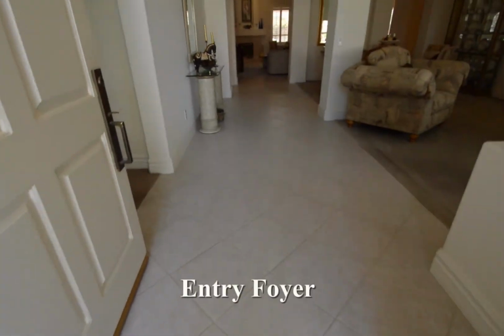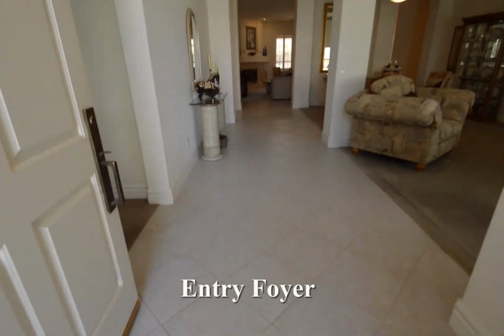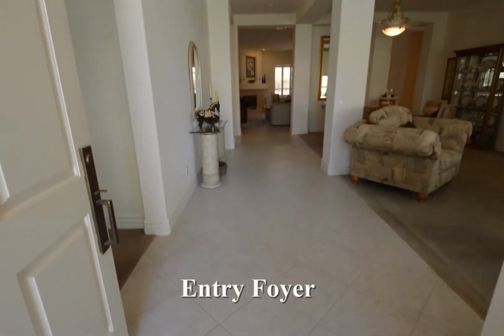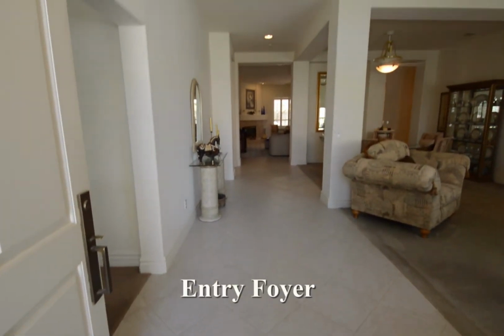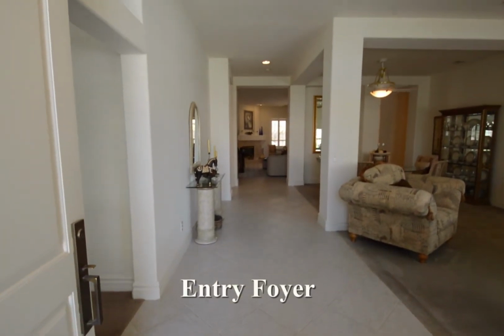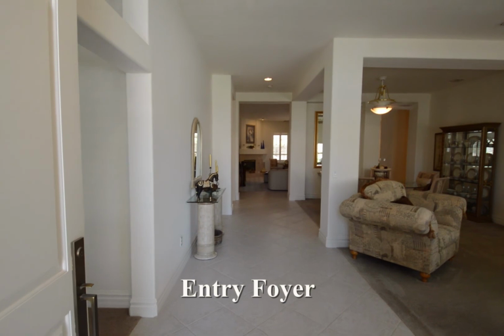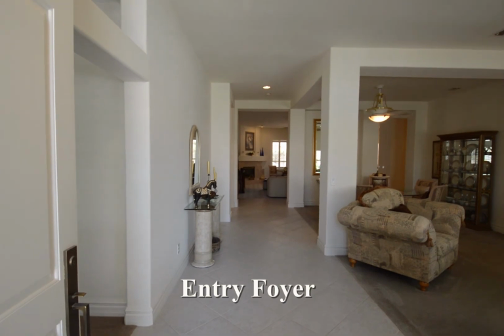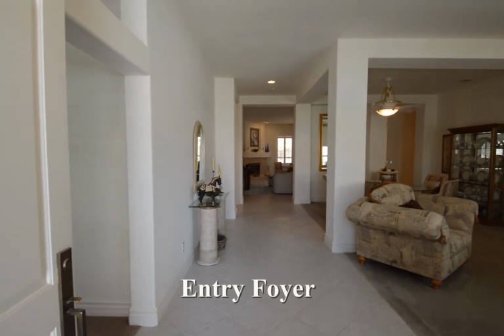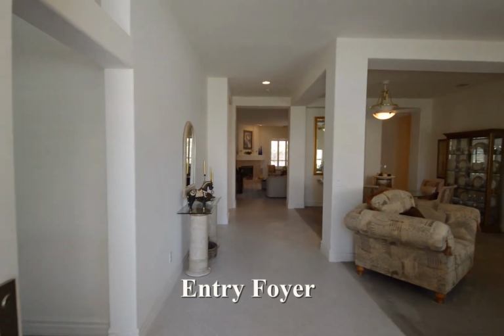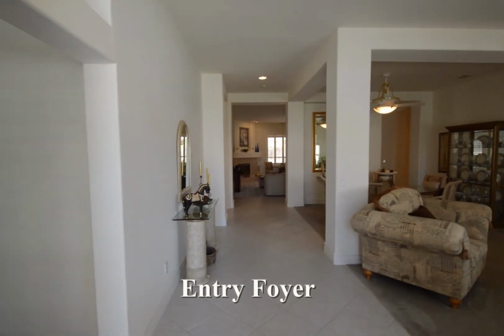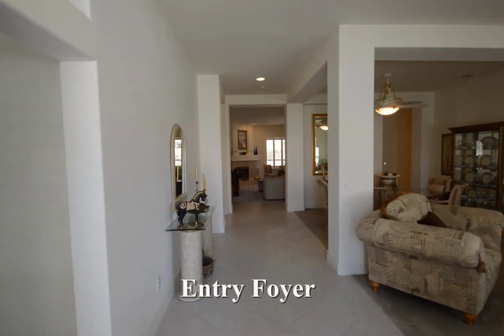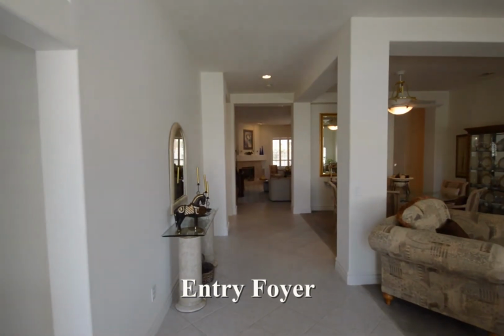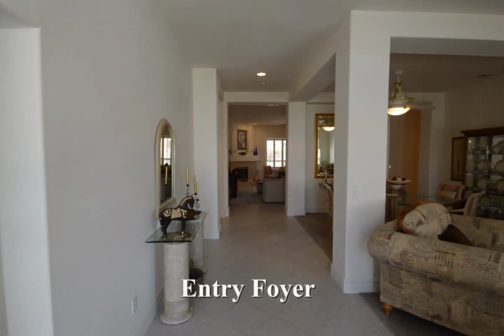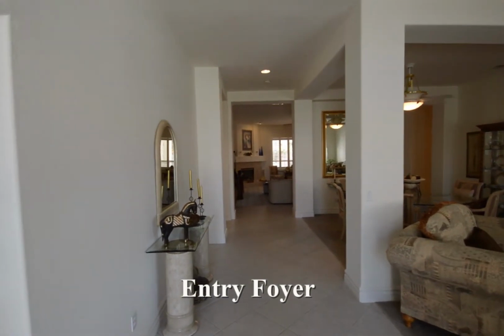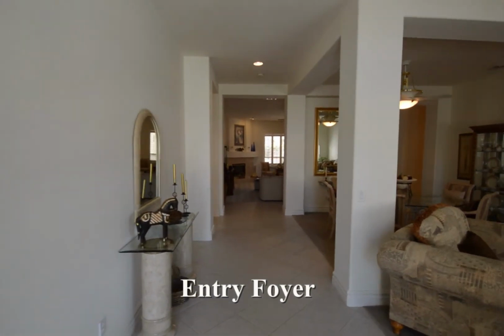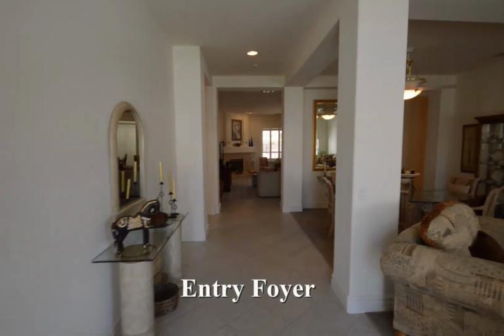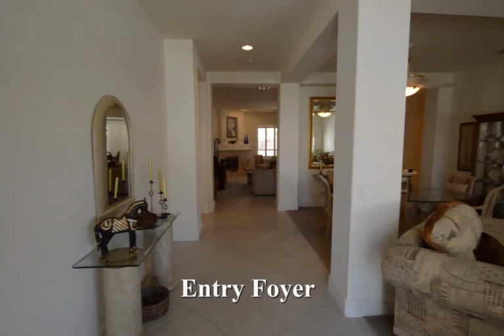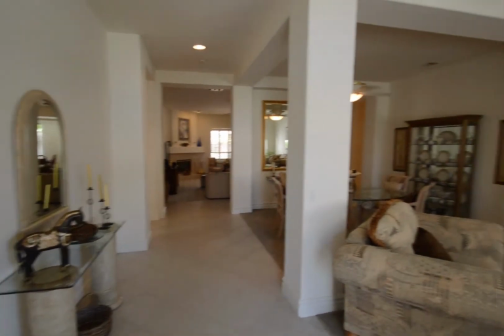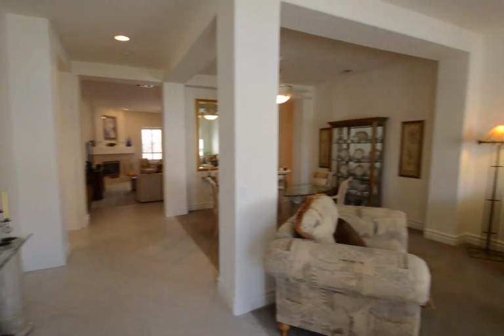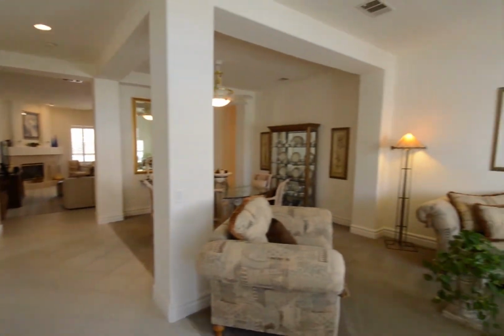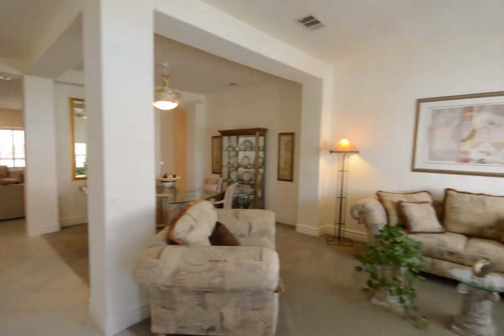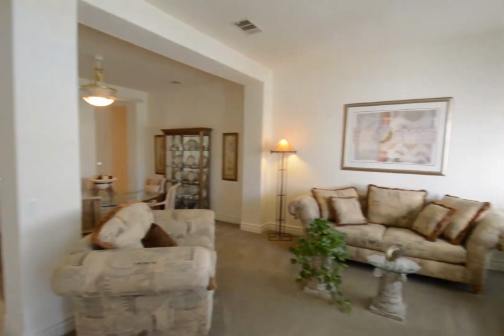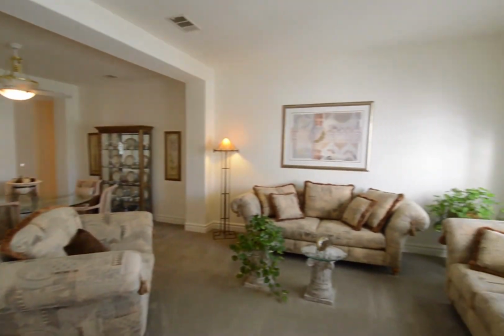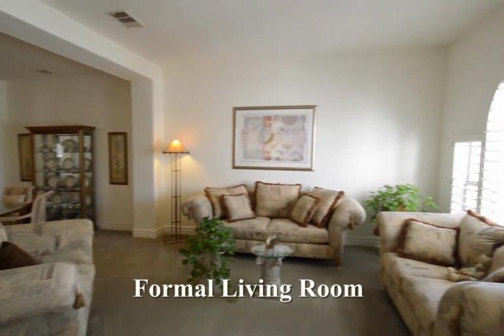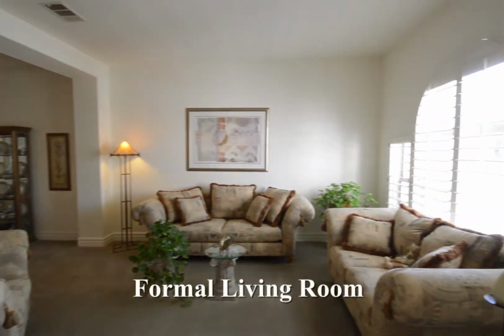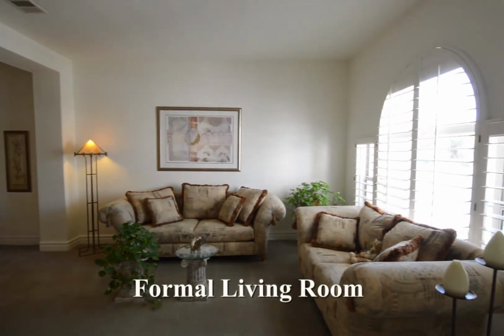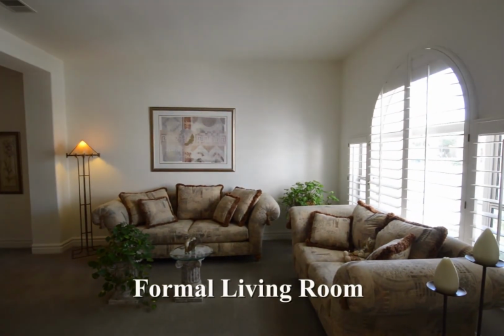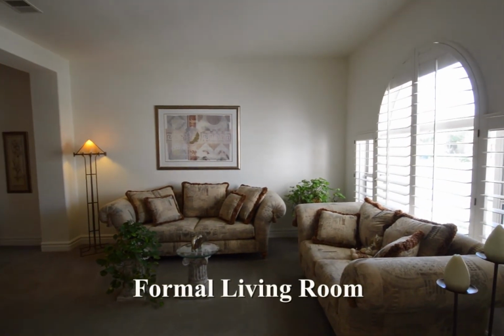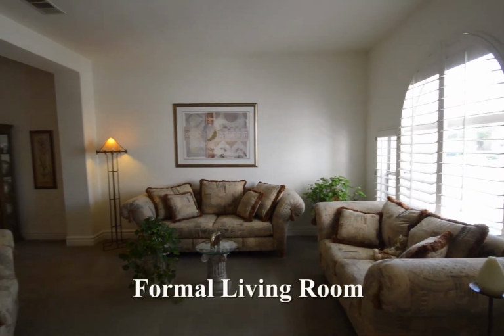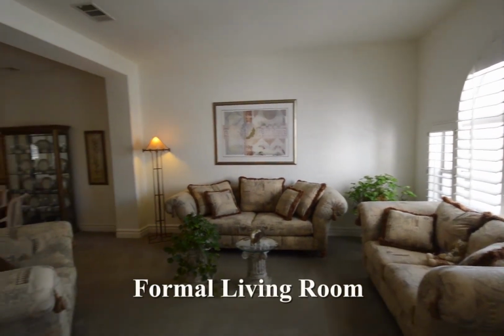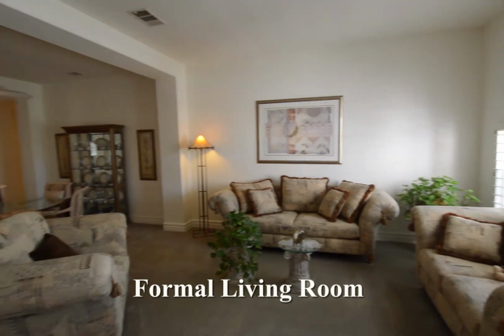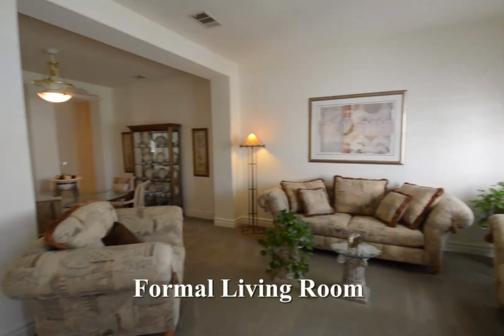The entry foyer has a tile floor that continues throughout the main living area and recessed lights. The formal living room has carpeting and plantation shutters.